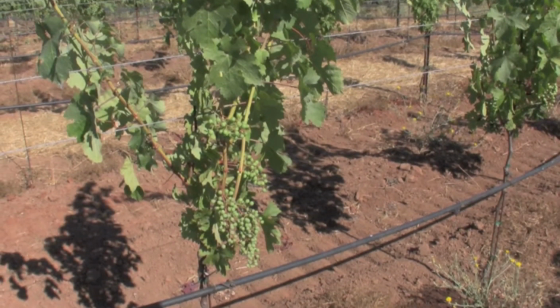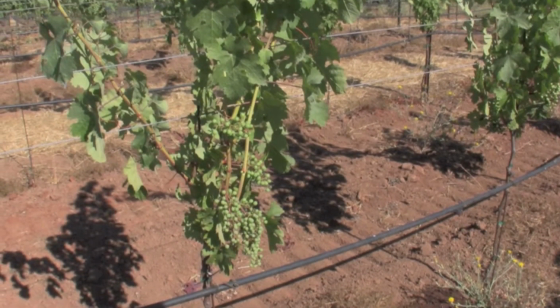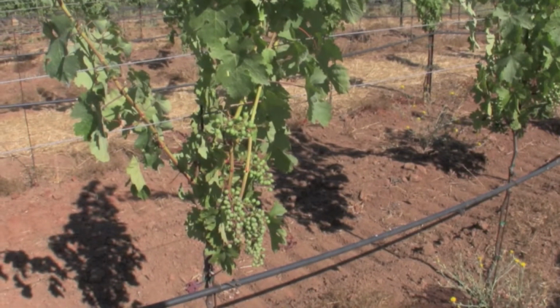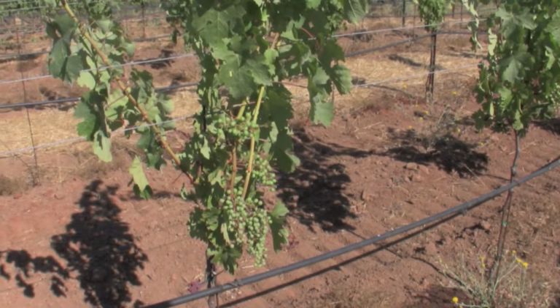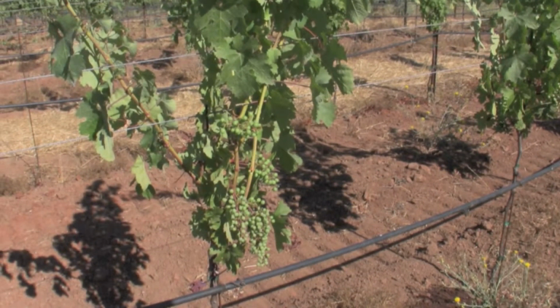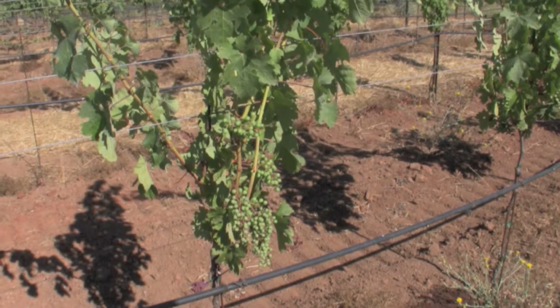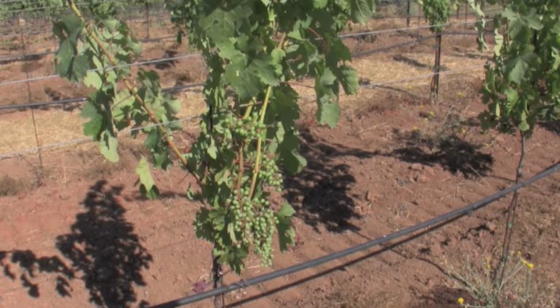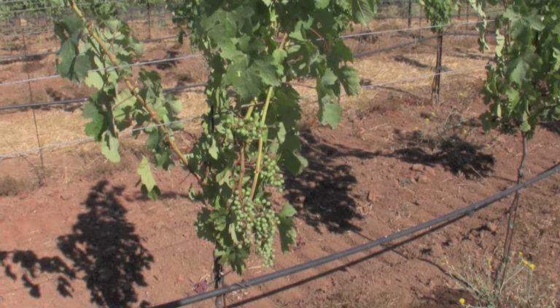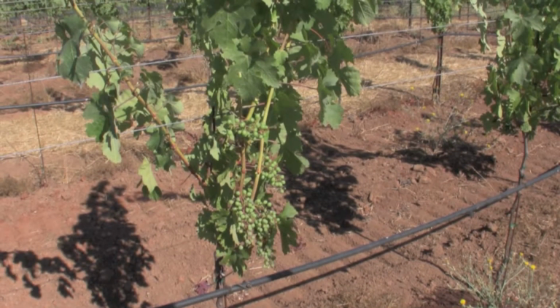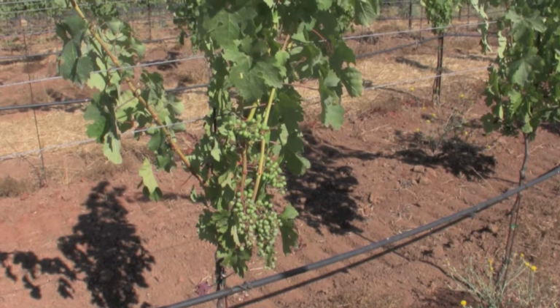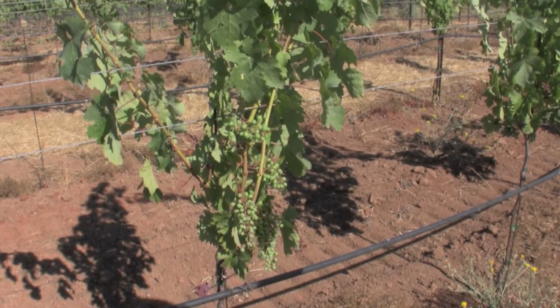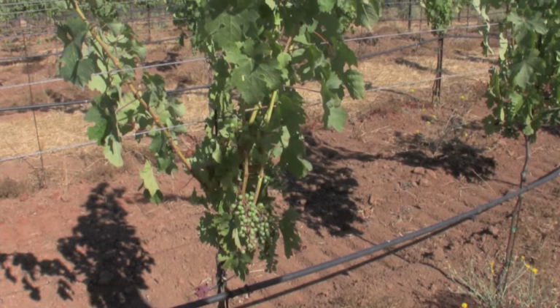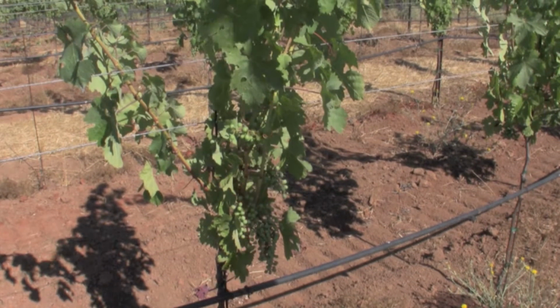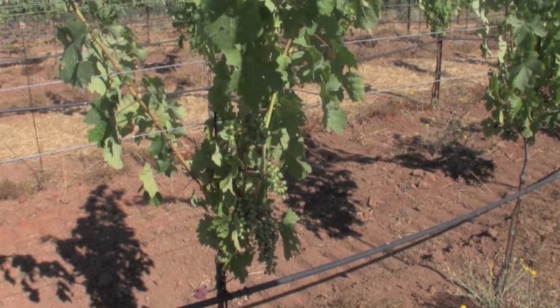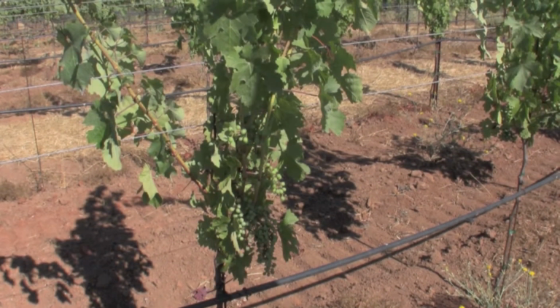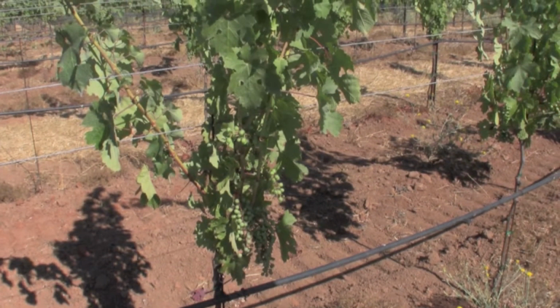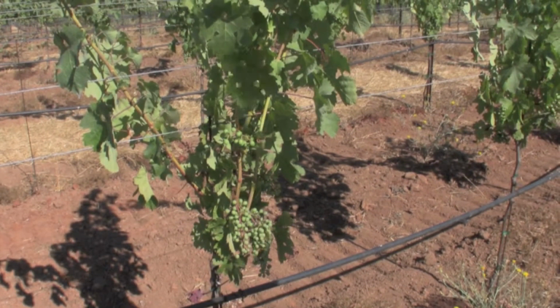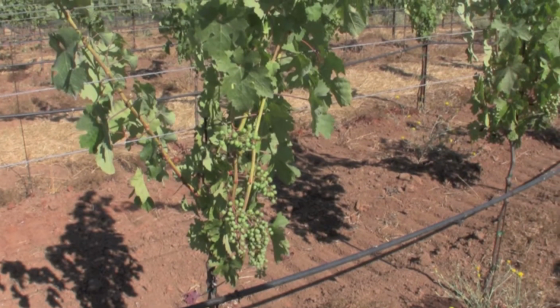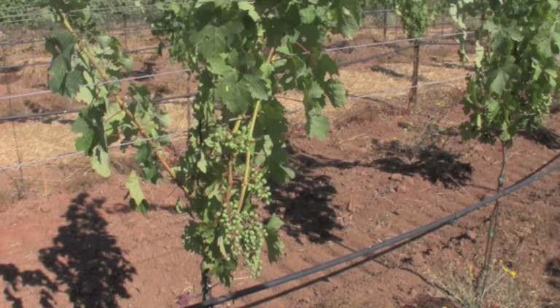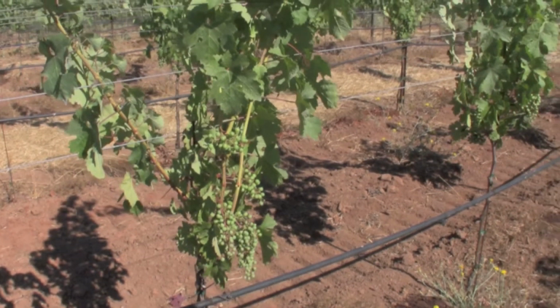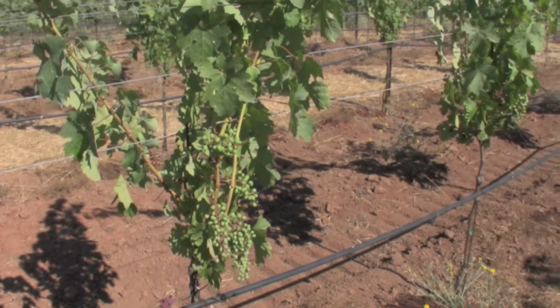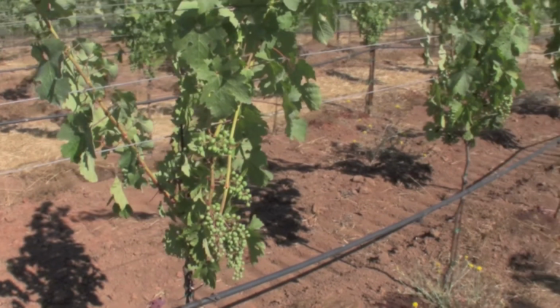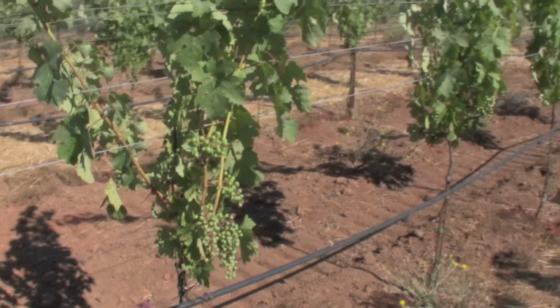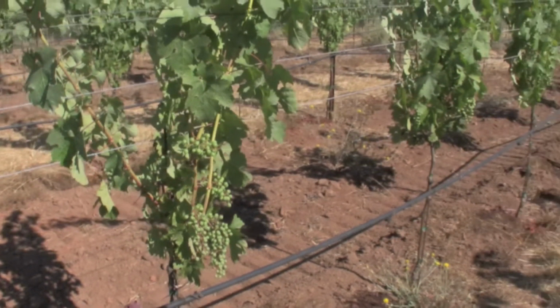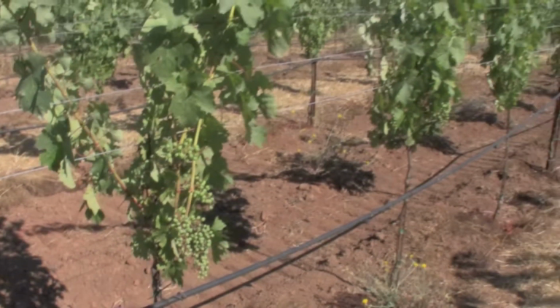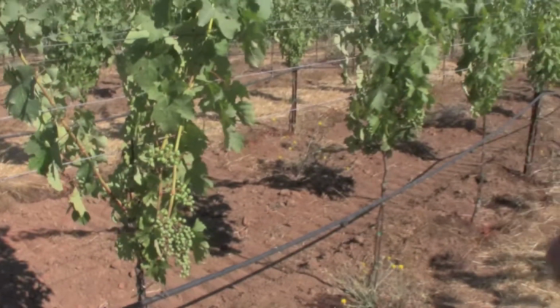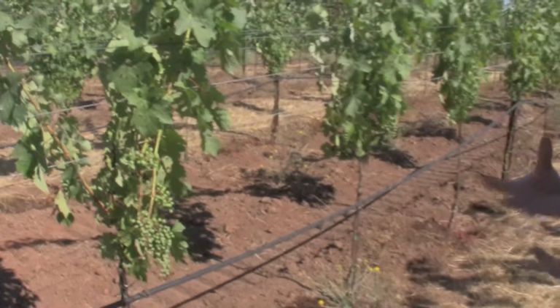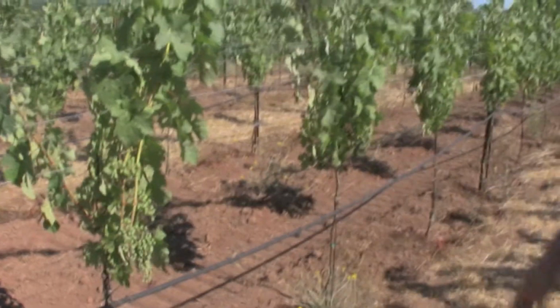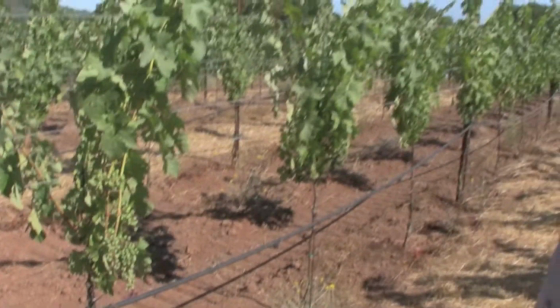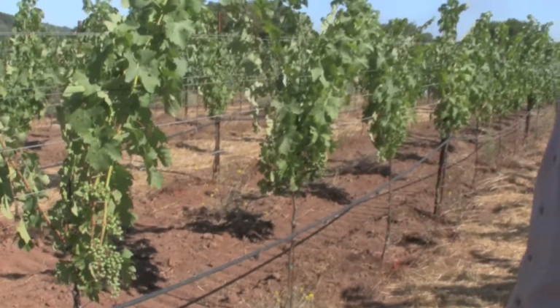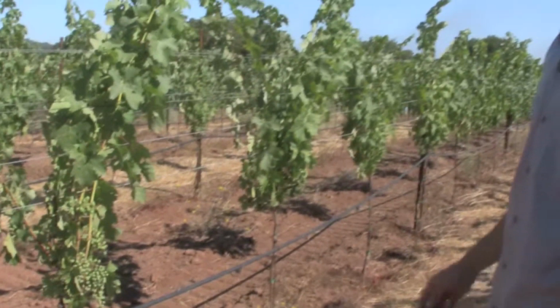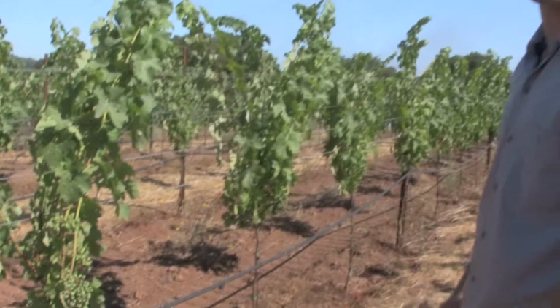Now we can get lots of light into the canopy, but once the sun goes to the afternoon side, you're going to get nice shade to make sure the fruit doesn't cook, which is actually detrimental.